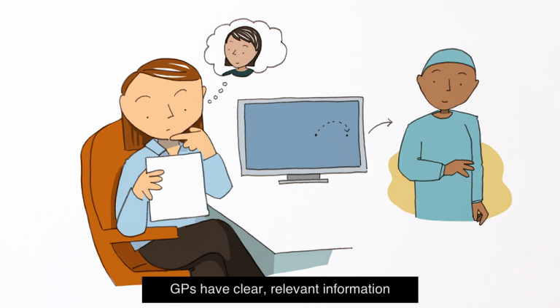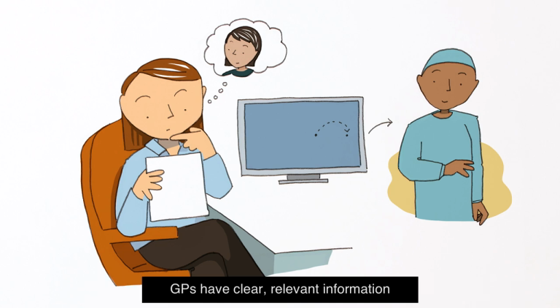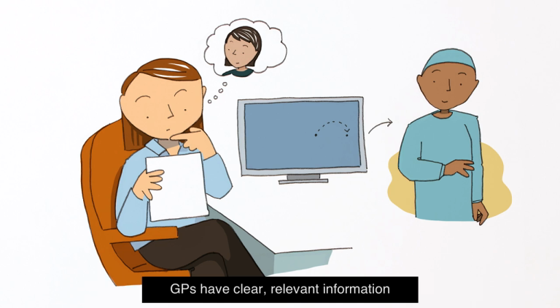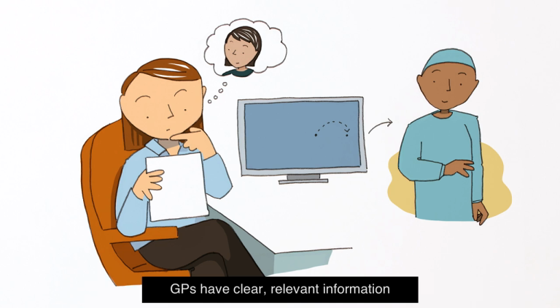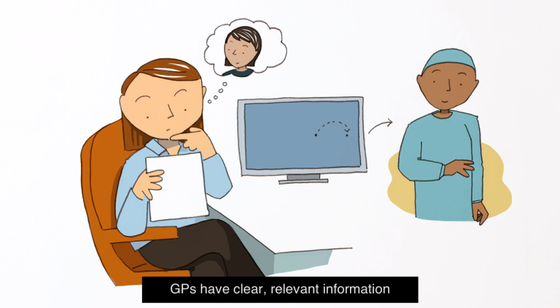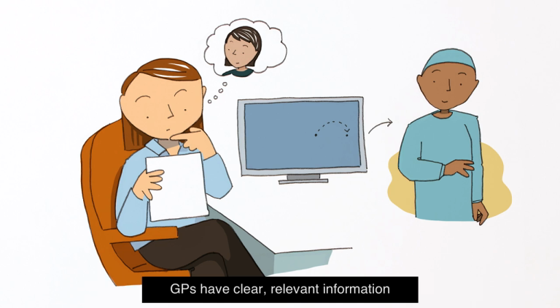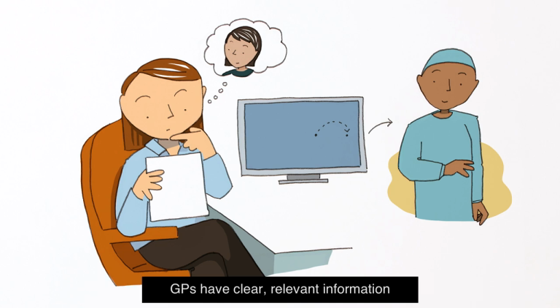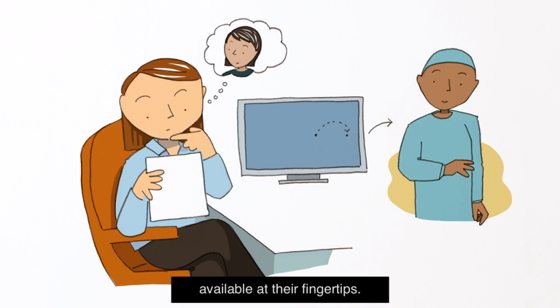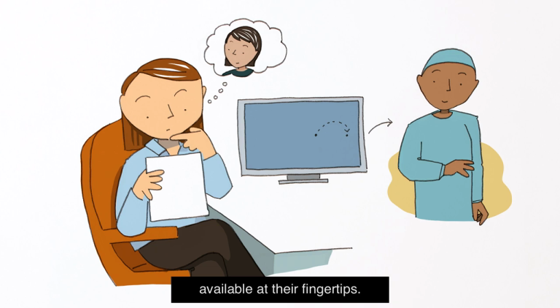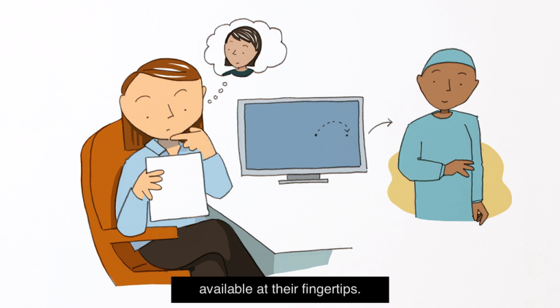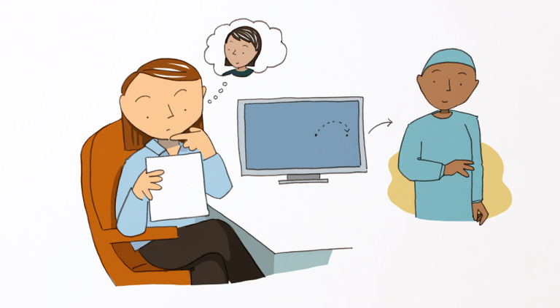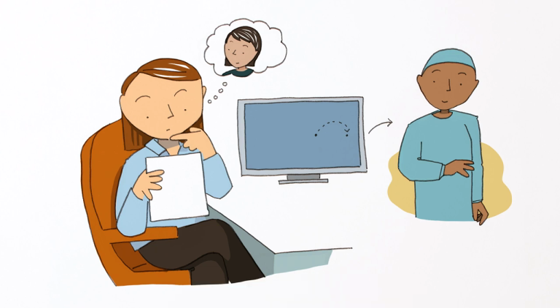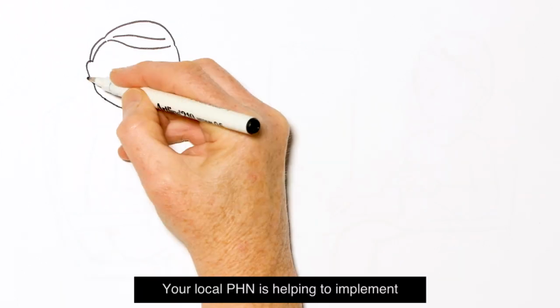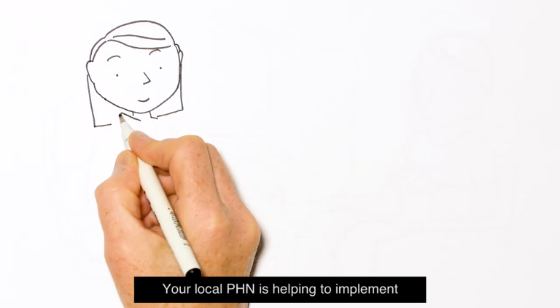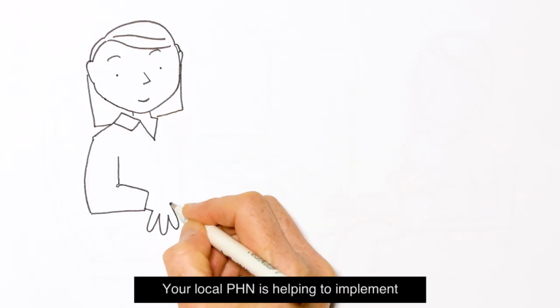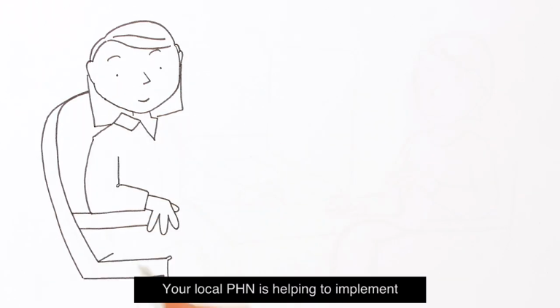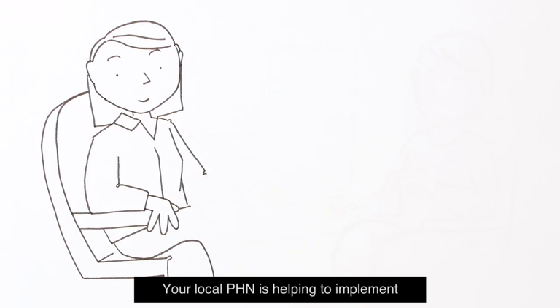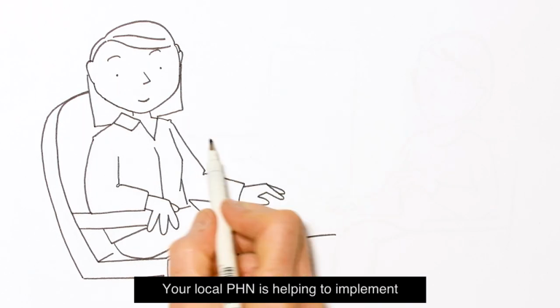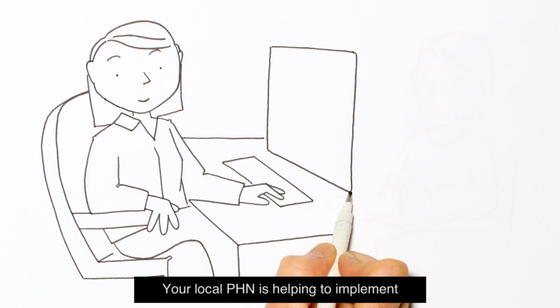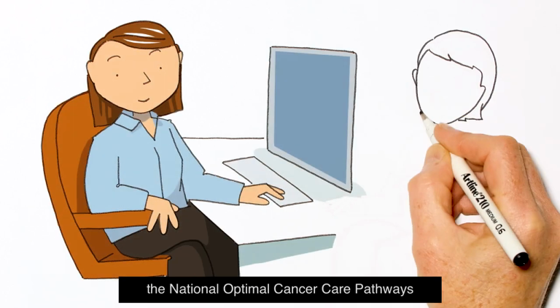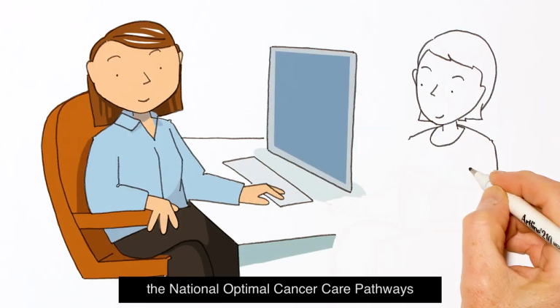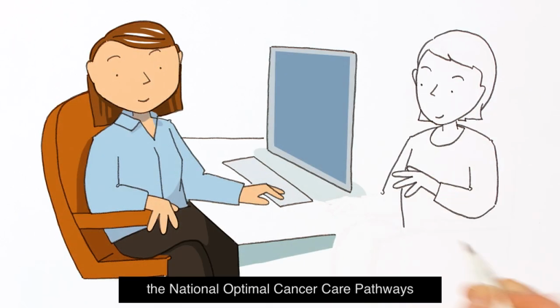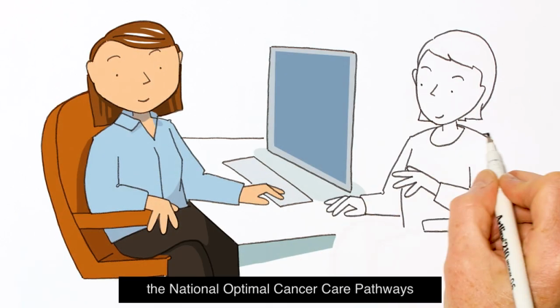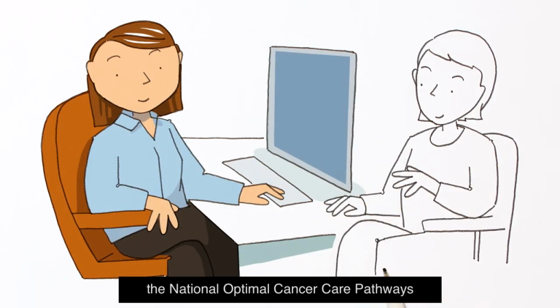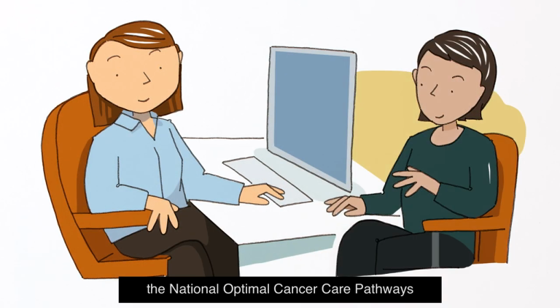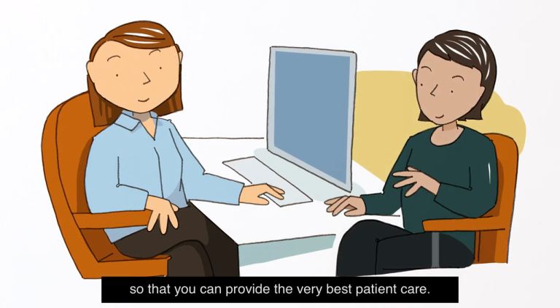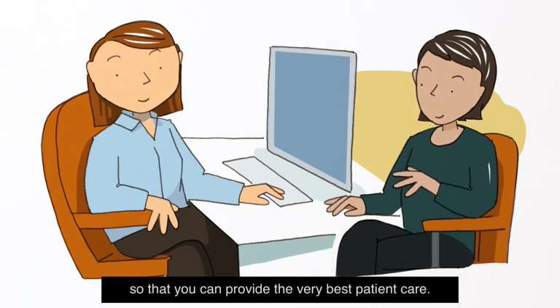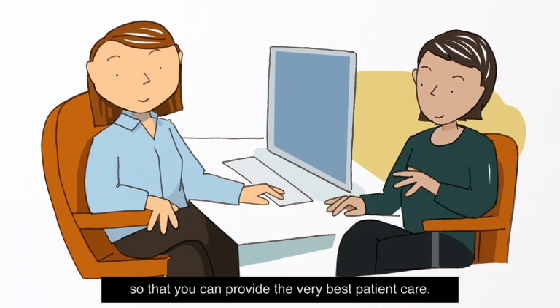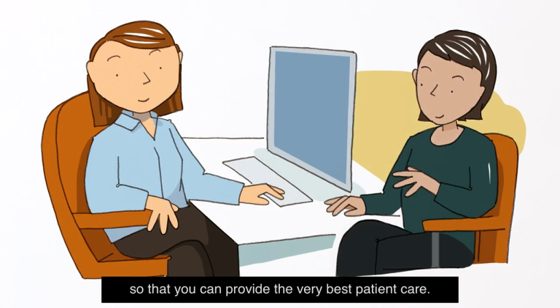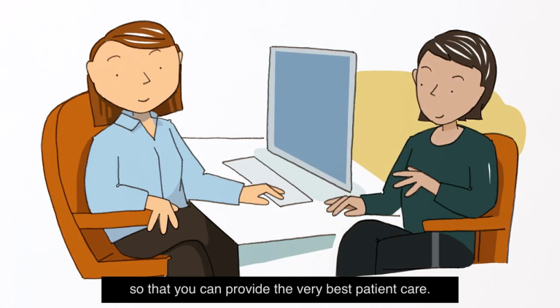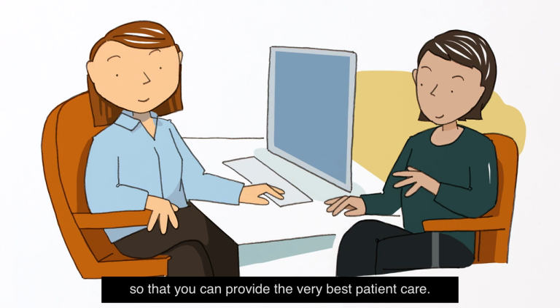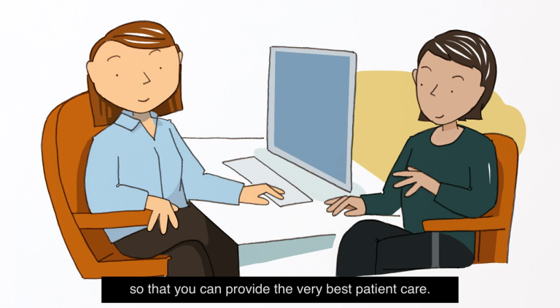GPs have clear, relevant information available at their fingertips. Your local PHN is helping to implement the national optimal cancer care pathways so that you can provide the very best patient care.